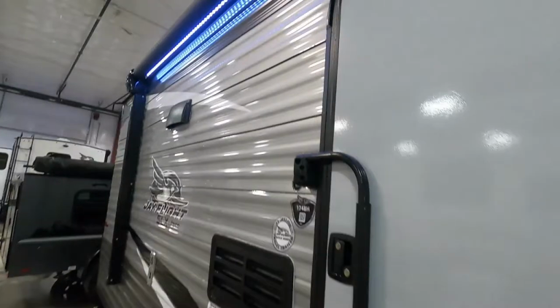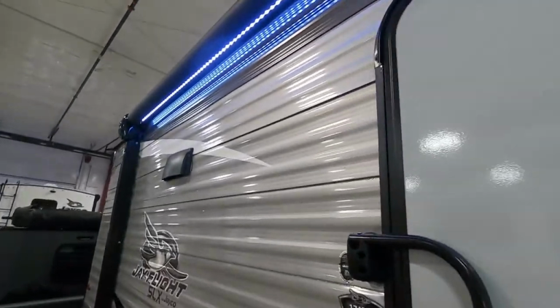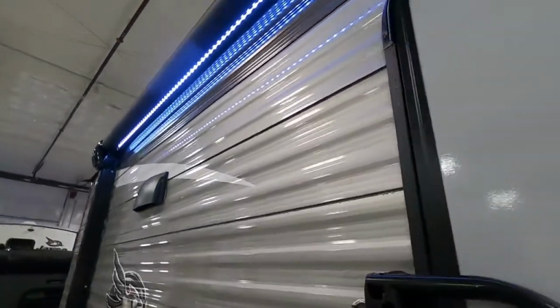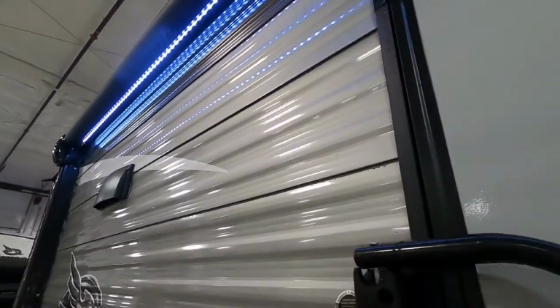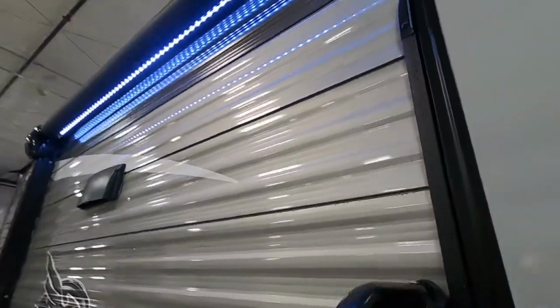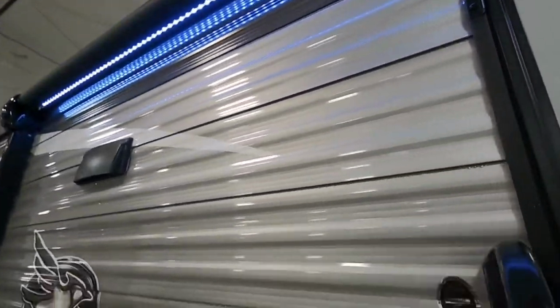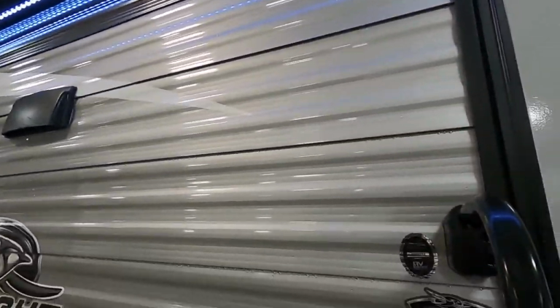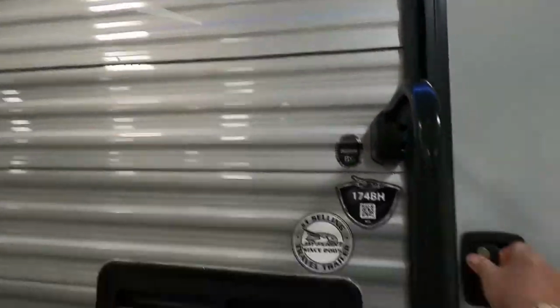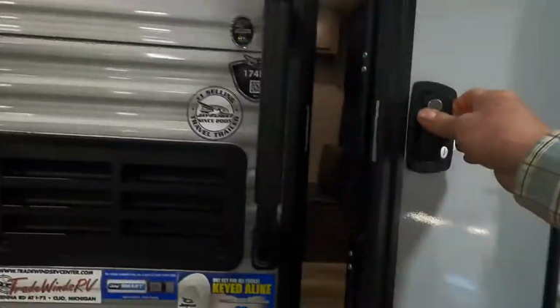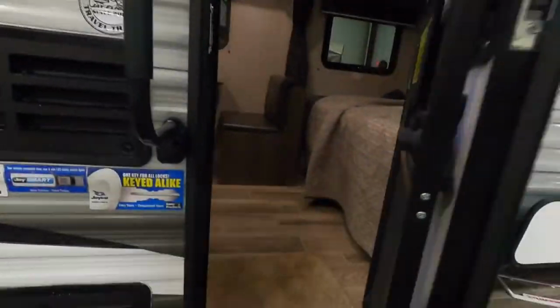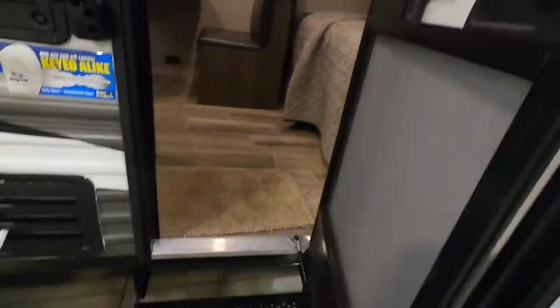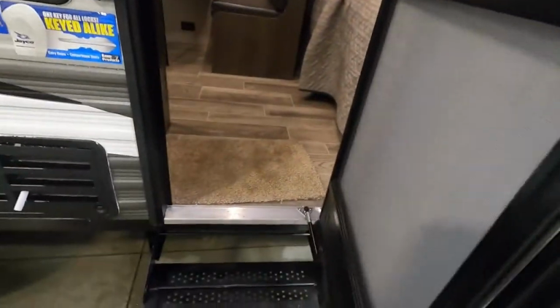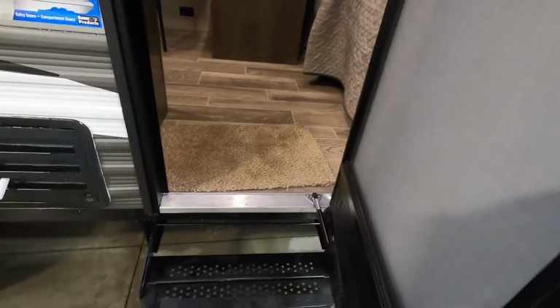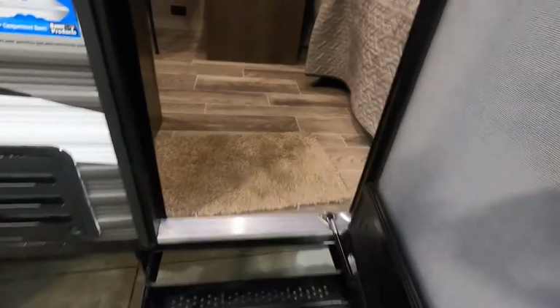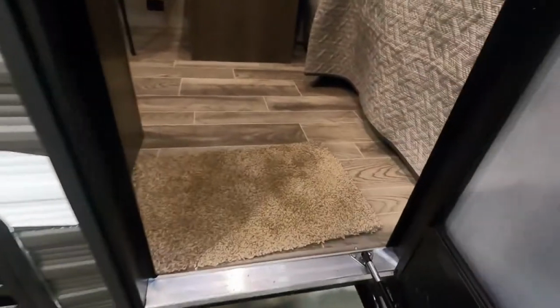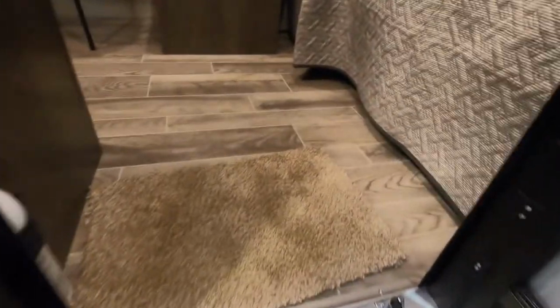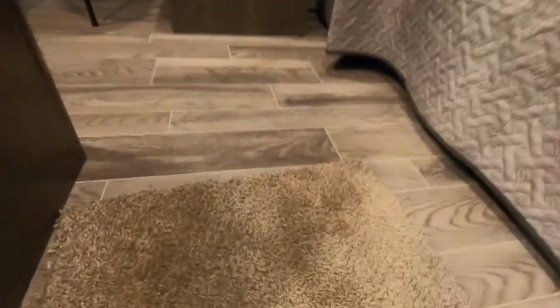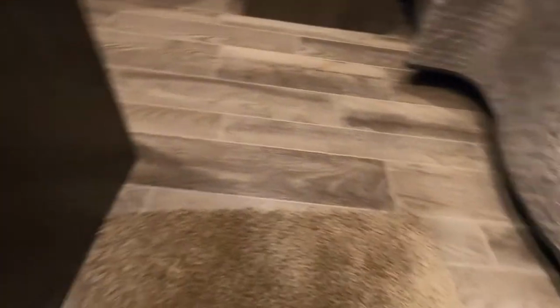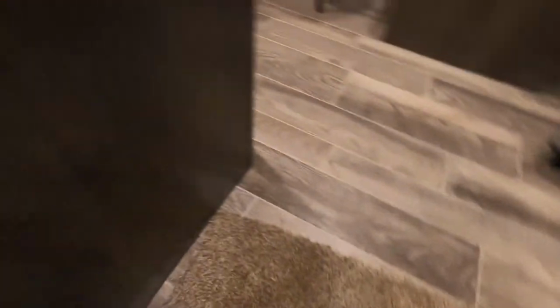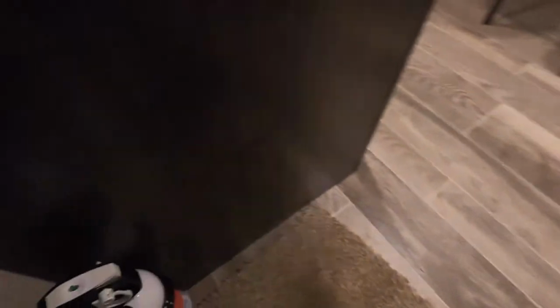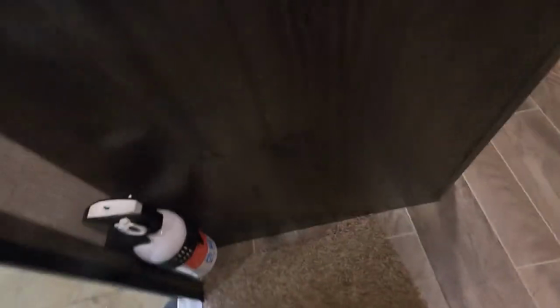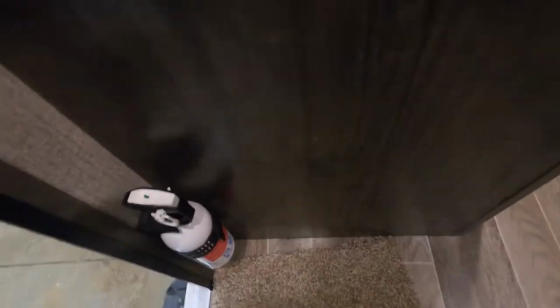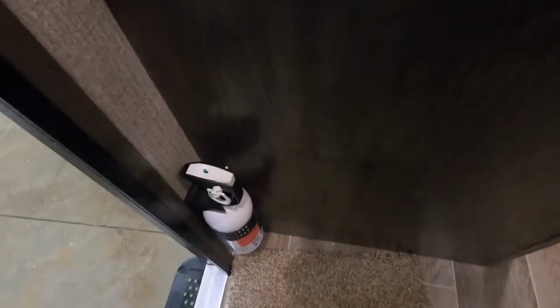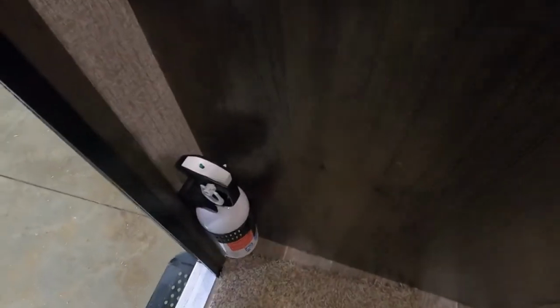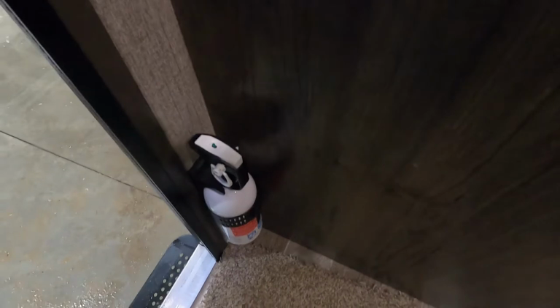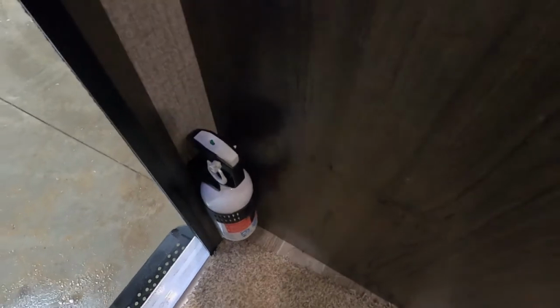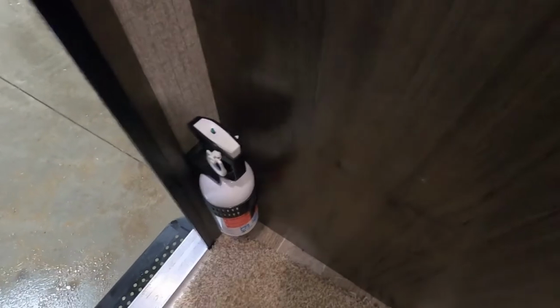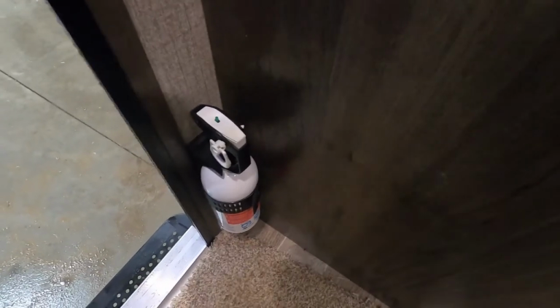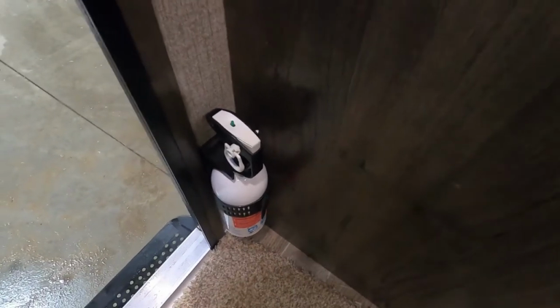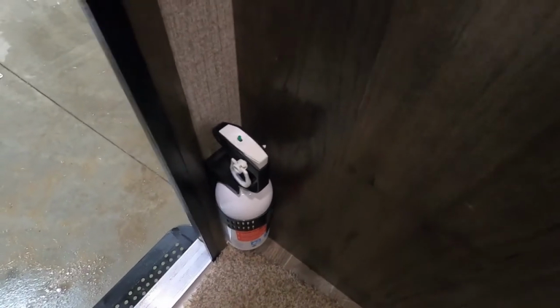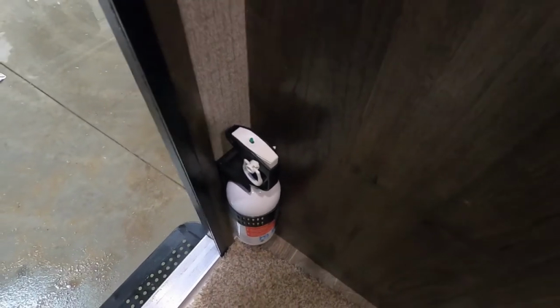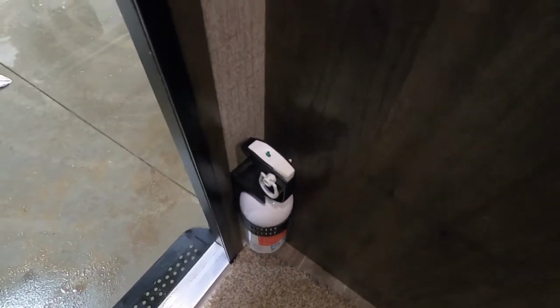That about covers everything on the outside. Let's go take a look inside. You've got a bright awning light — we'll run the awning out and show you how far to run that out. When you enter the entry doorway, make sure you and everyone camping with you knows that the fire extinguisher is by the entry doorway in case of an emergency.